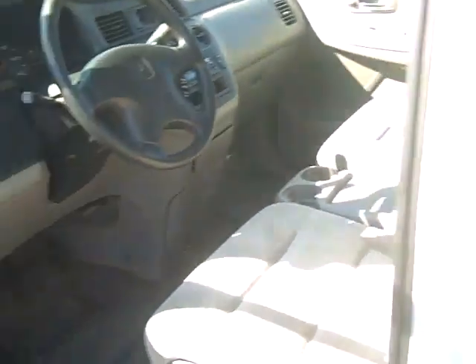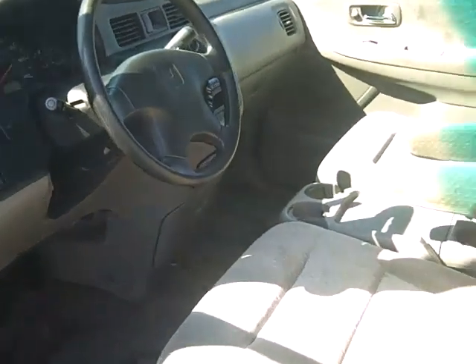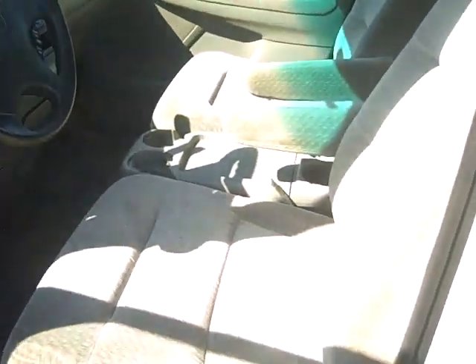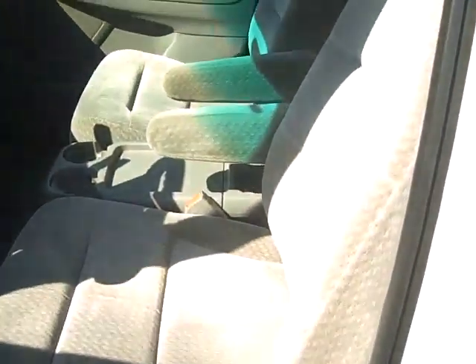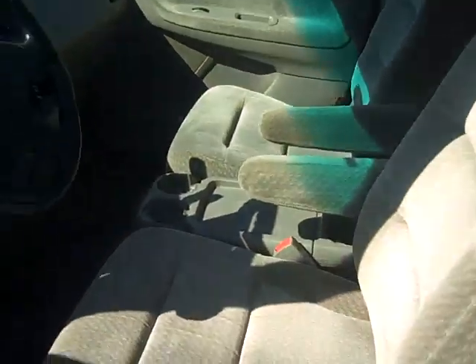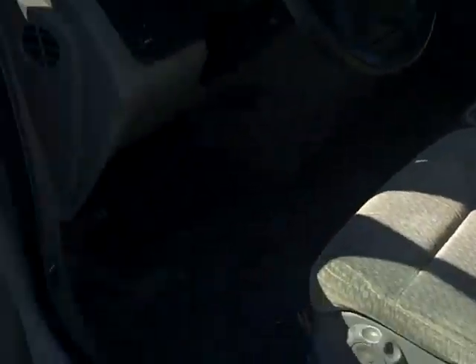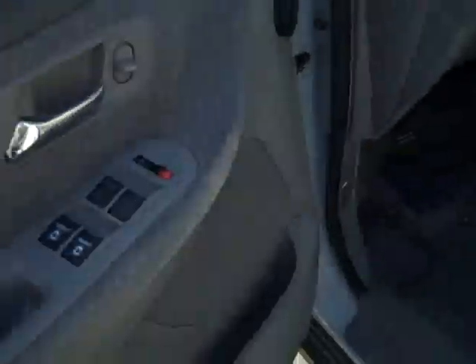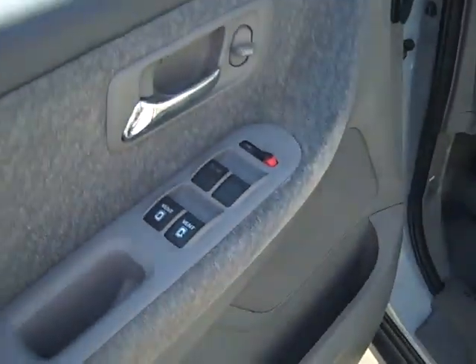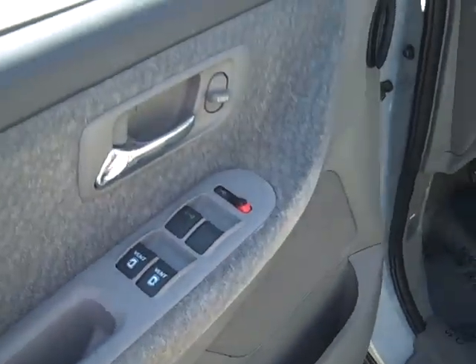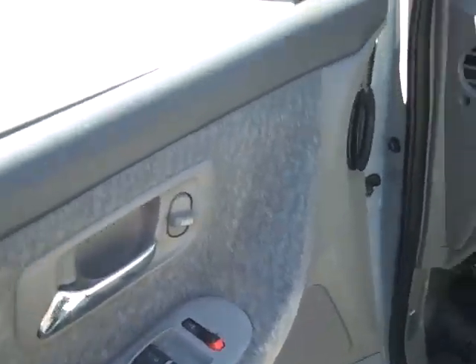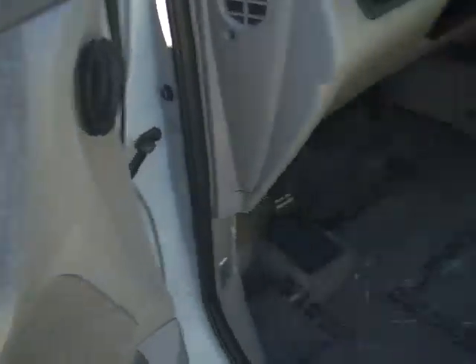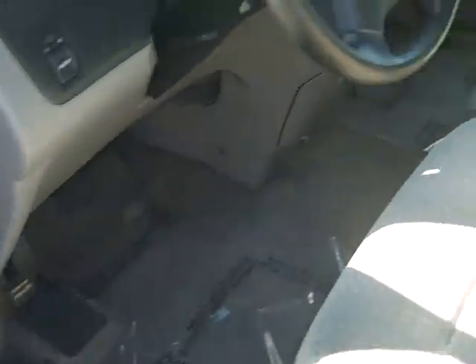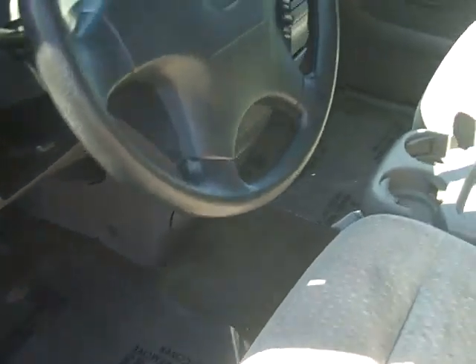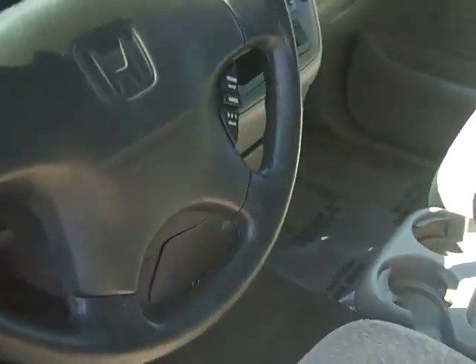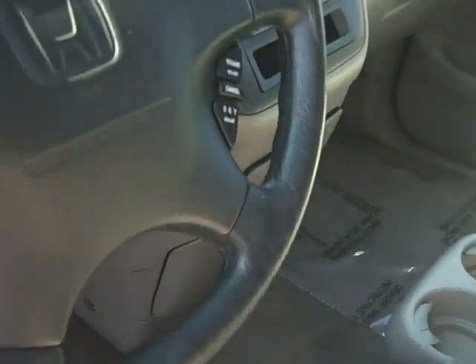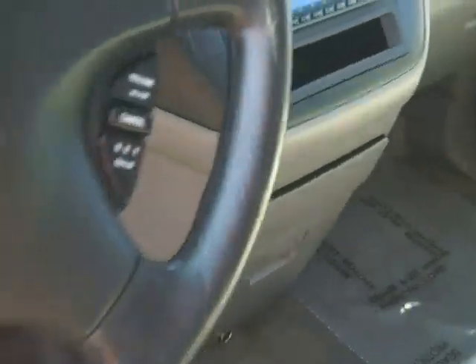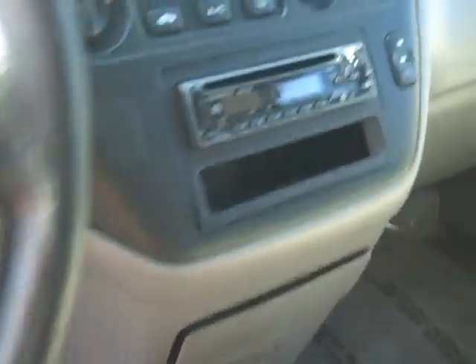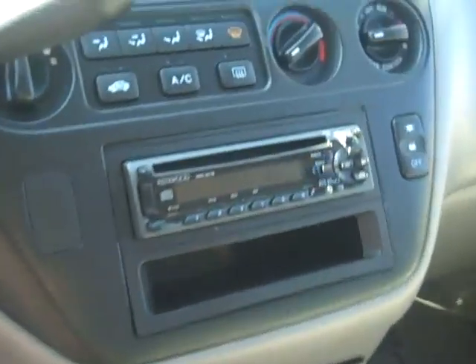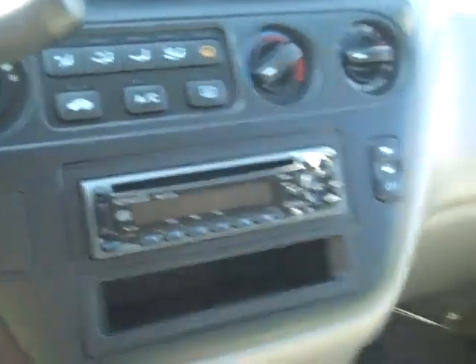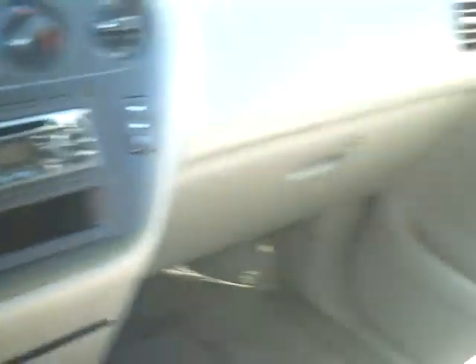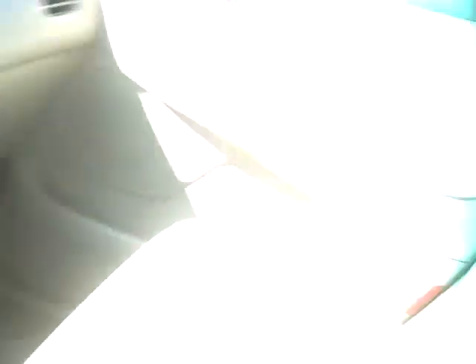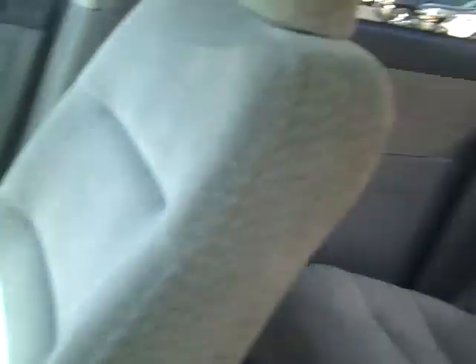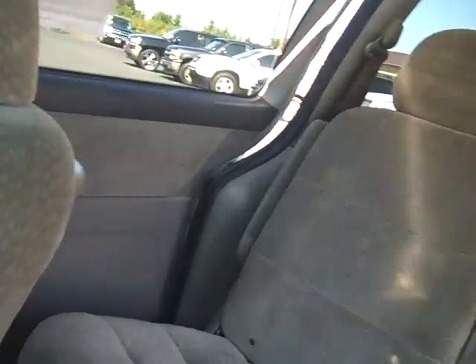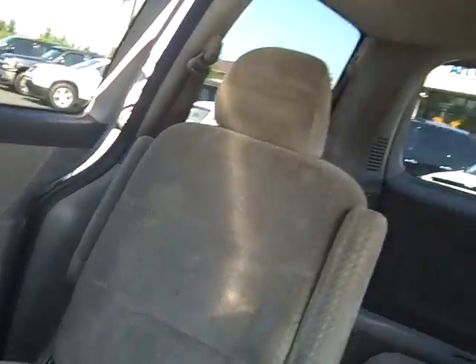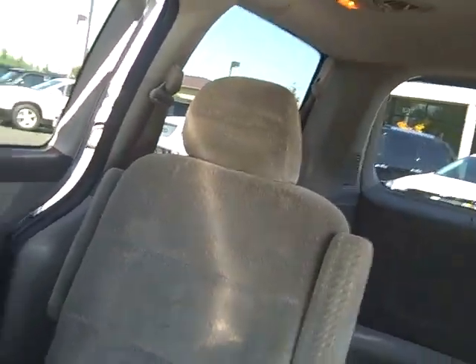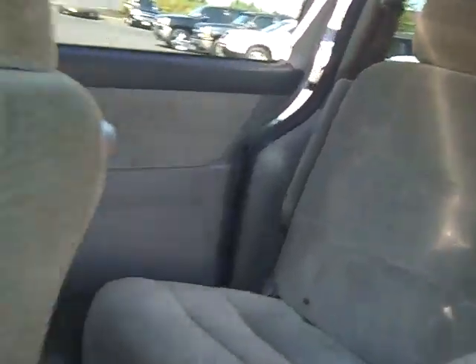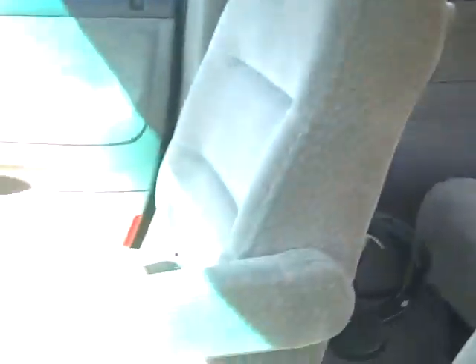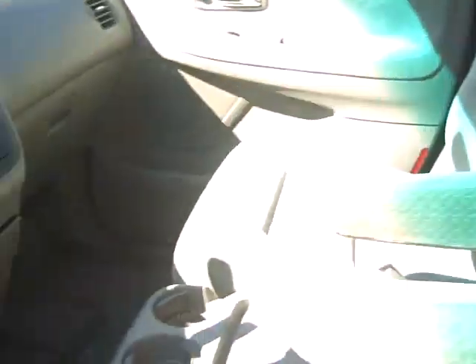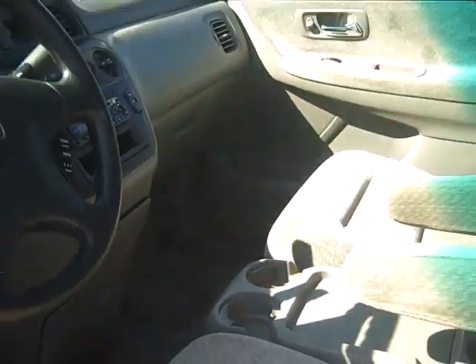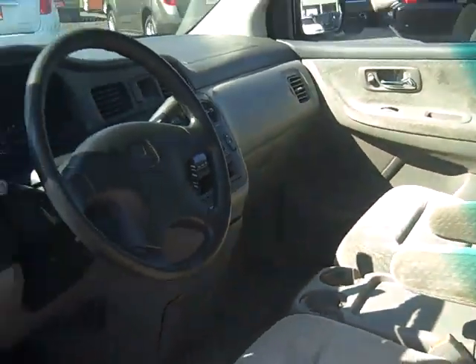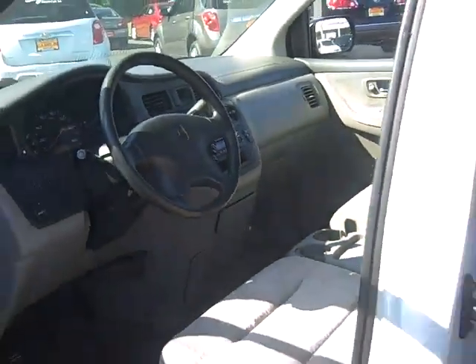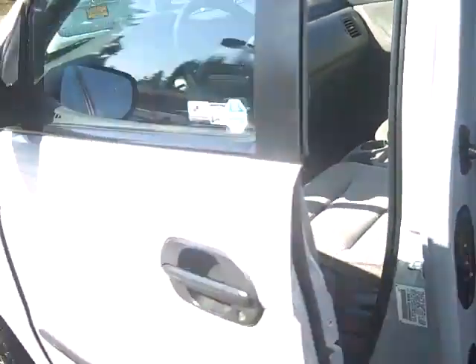Front seats are captain's chairs as well. Power windows, power locks, power mirrors. You do have cruise control and your CD player. Yeah, inside's great condition. A lot of room in this van.